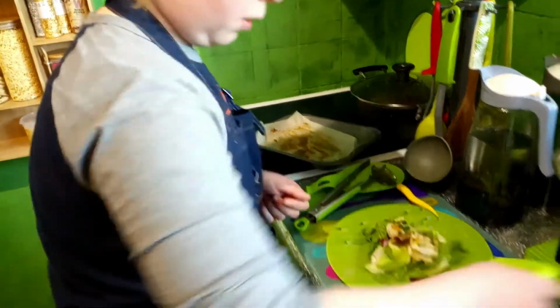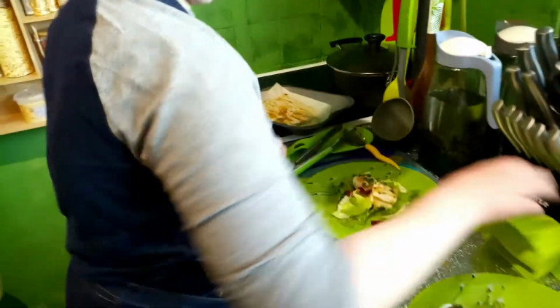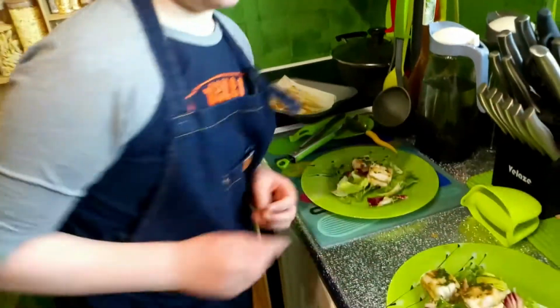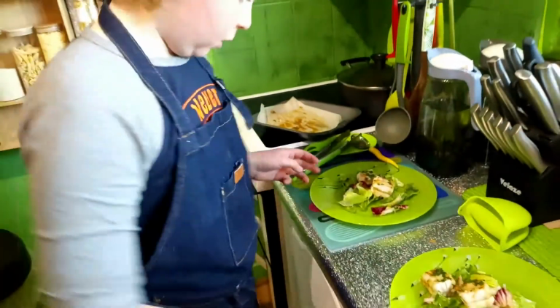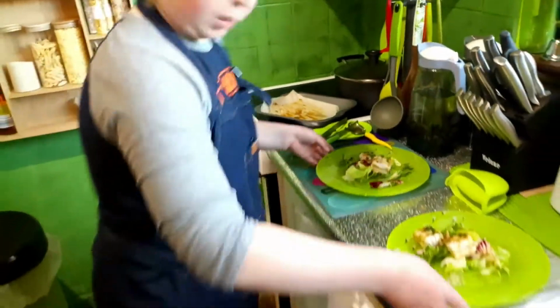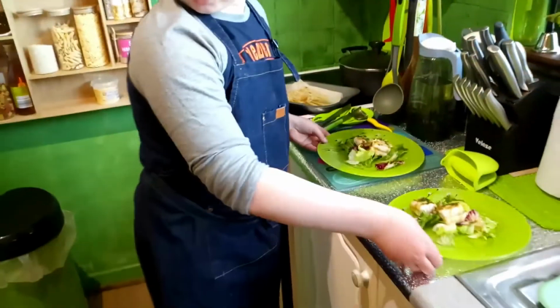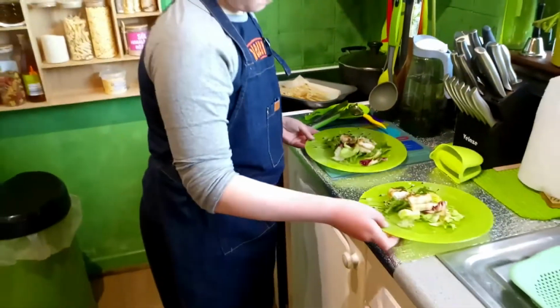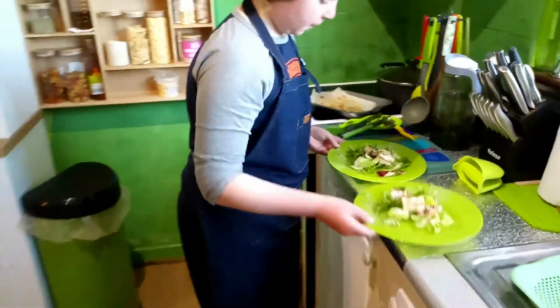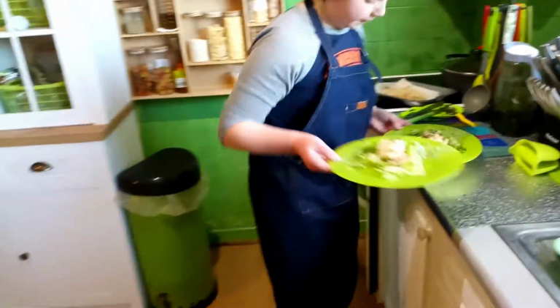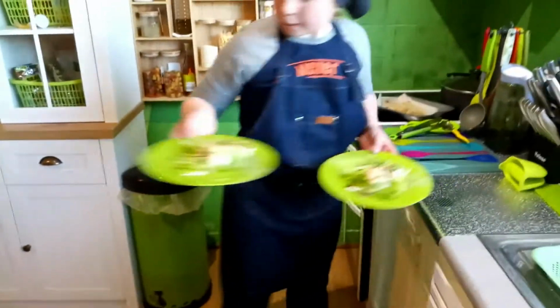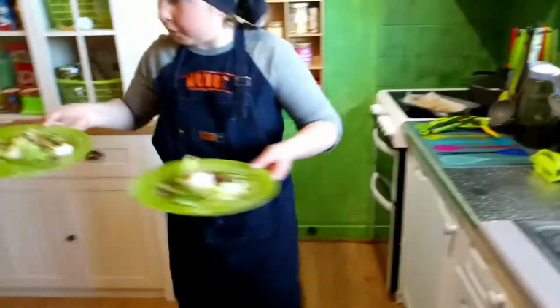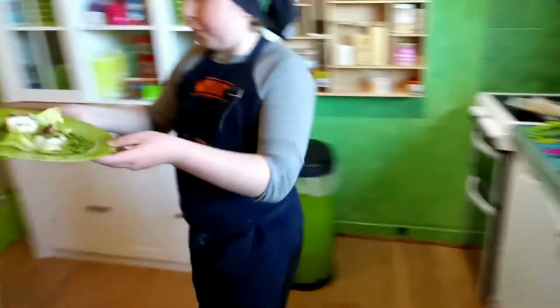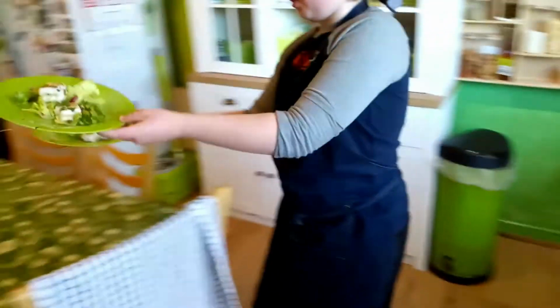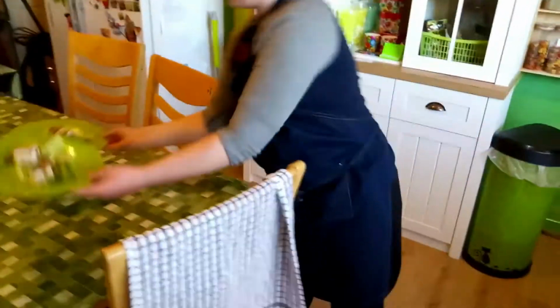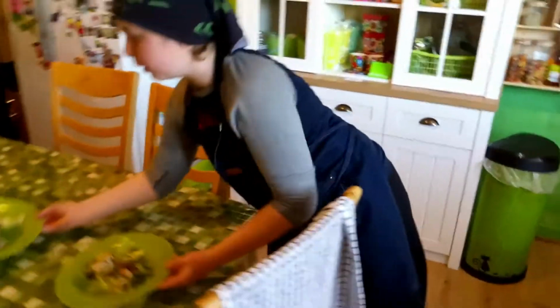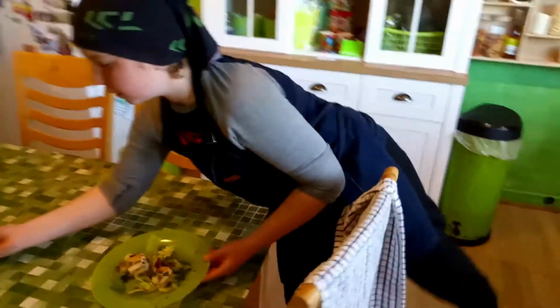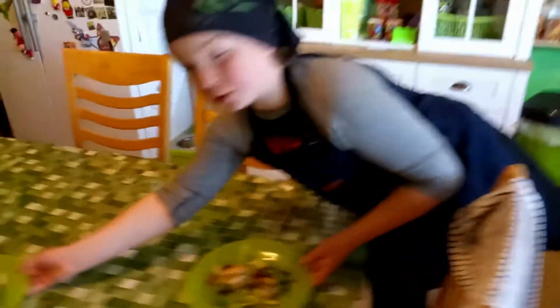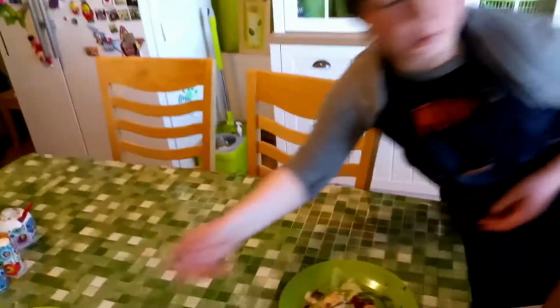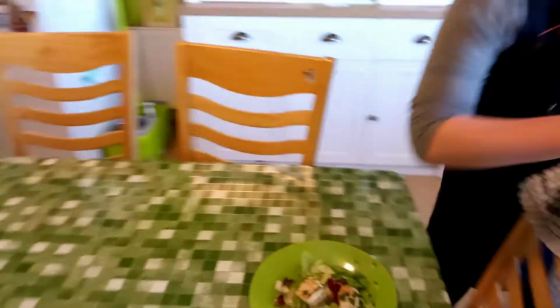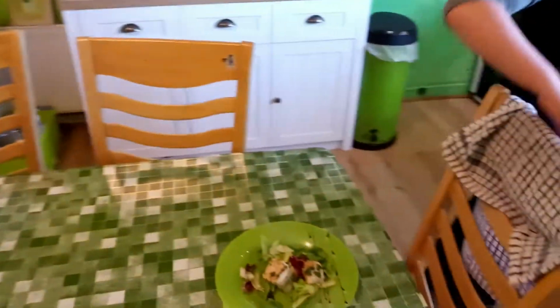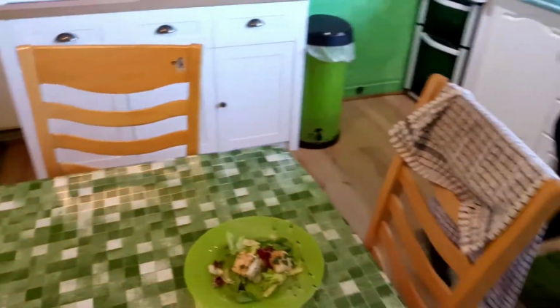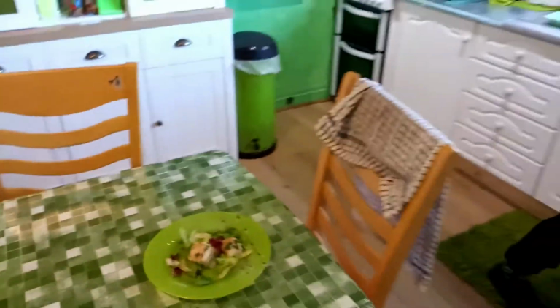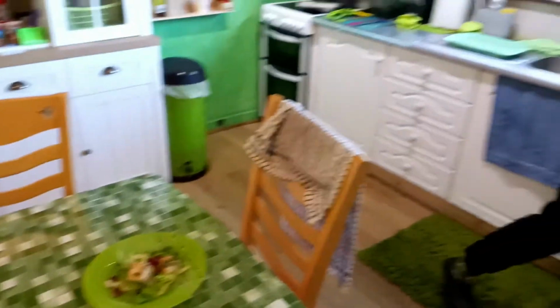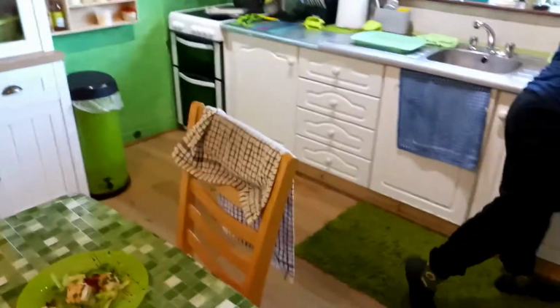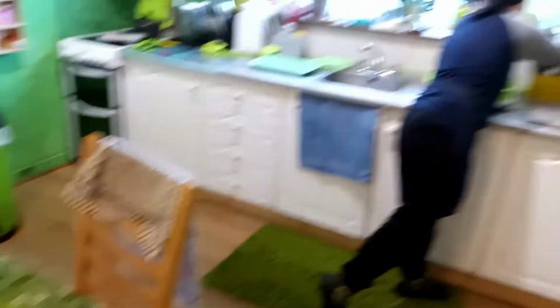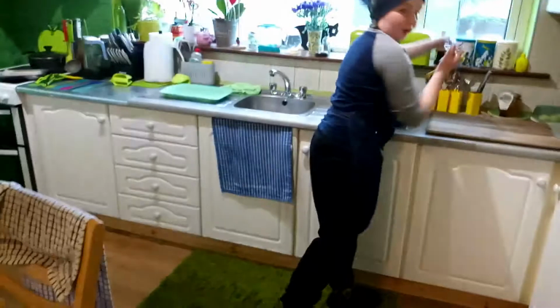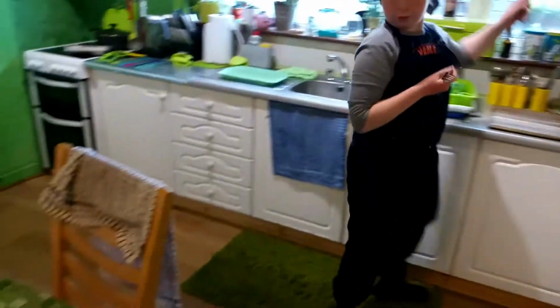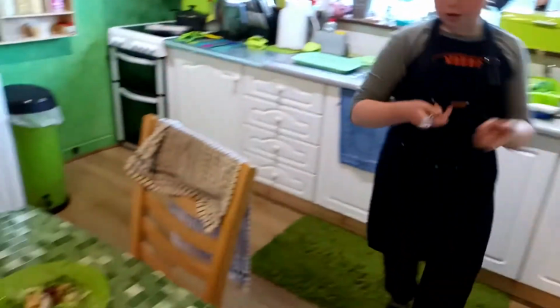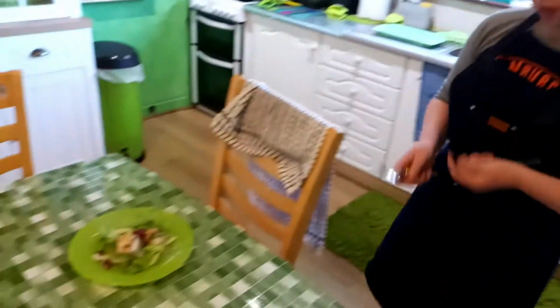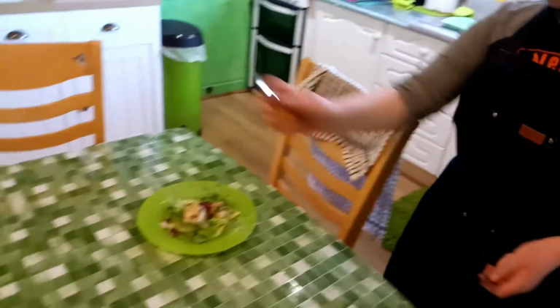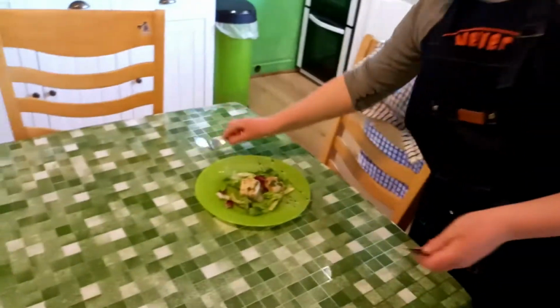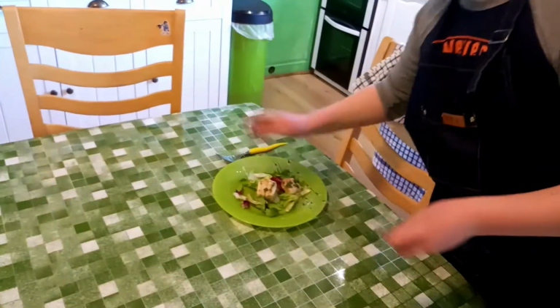I'm gonna grab these two, put them up here — there's gonna be a few pictures up in a second of the forks.